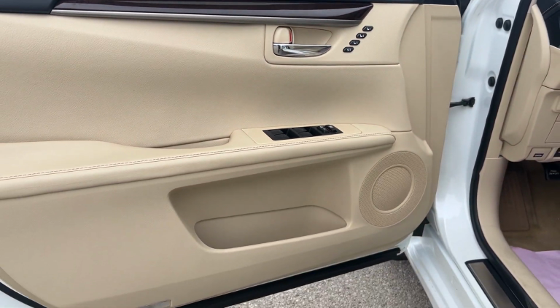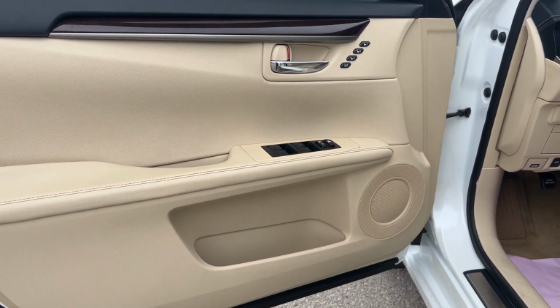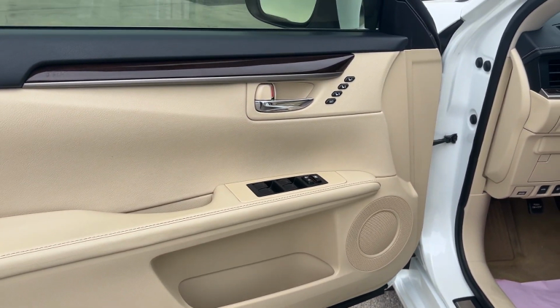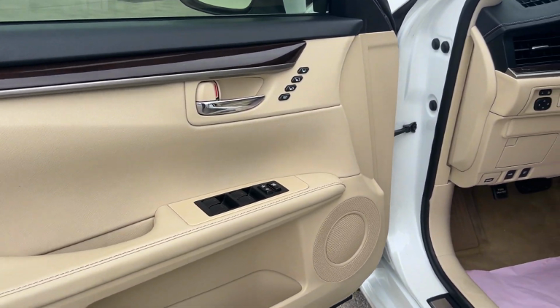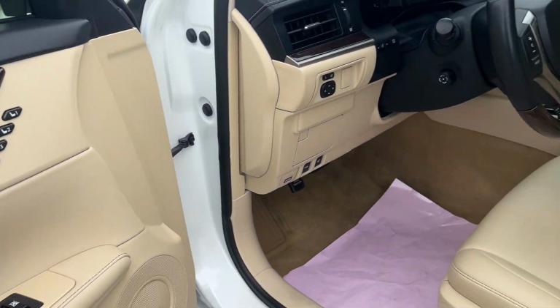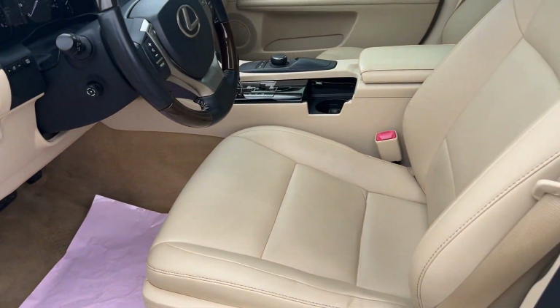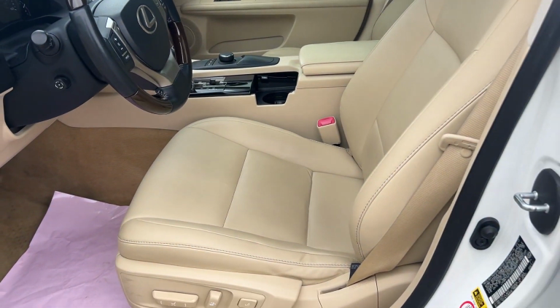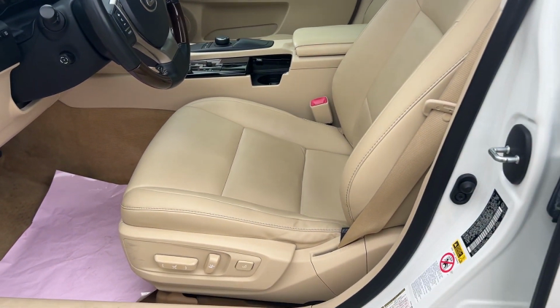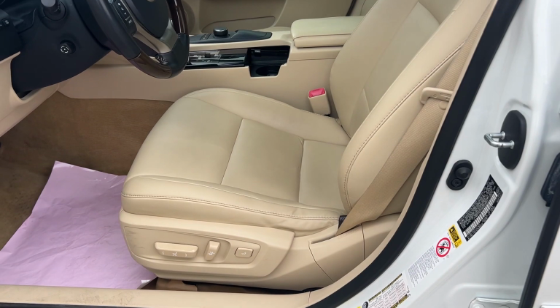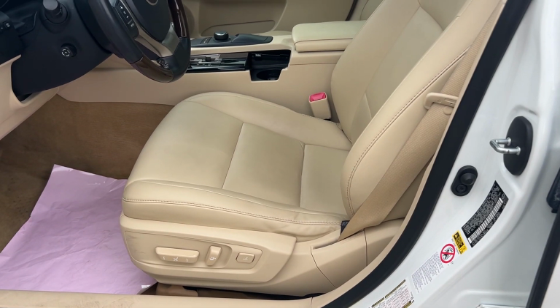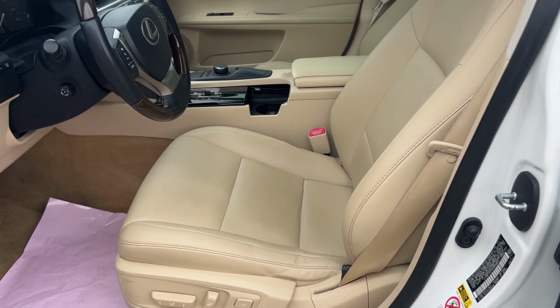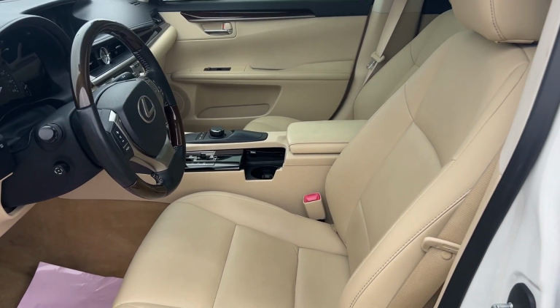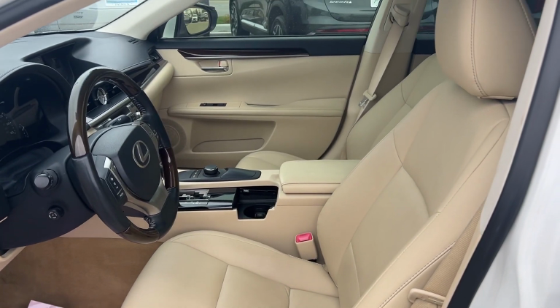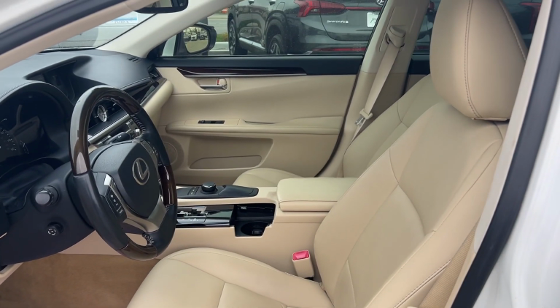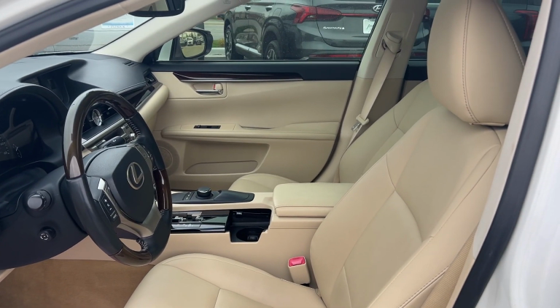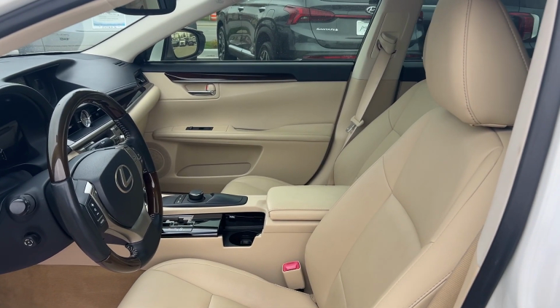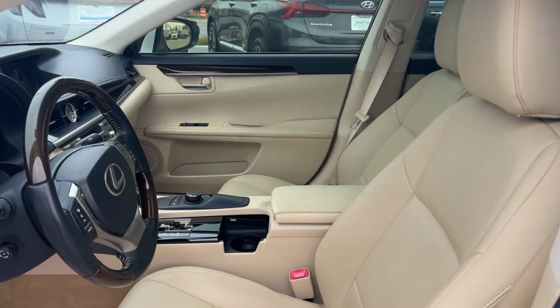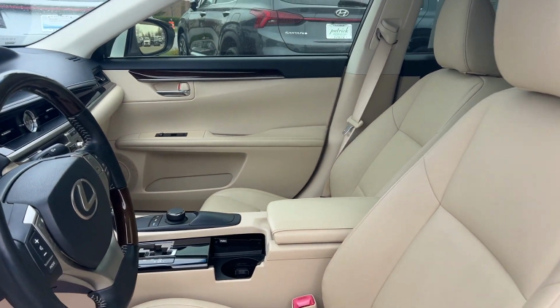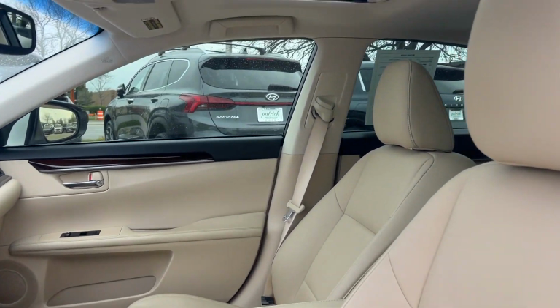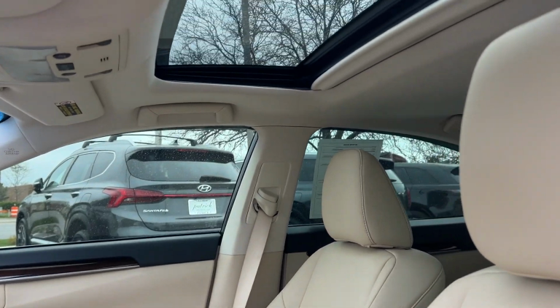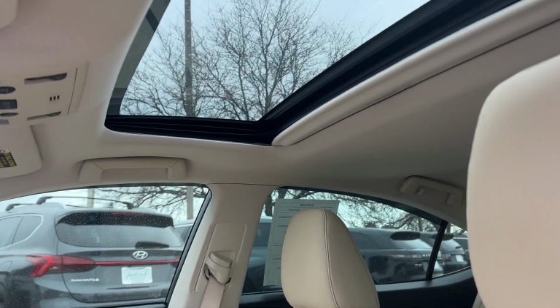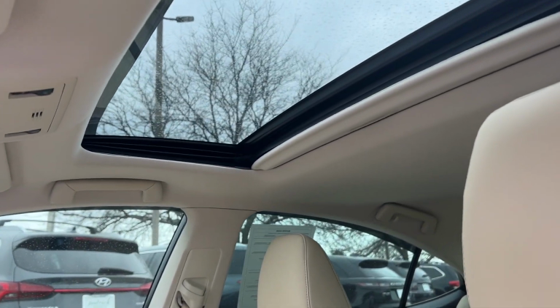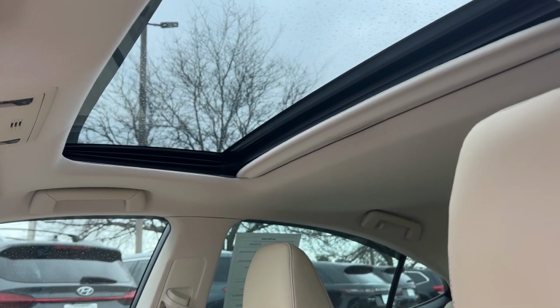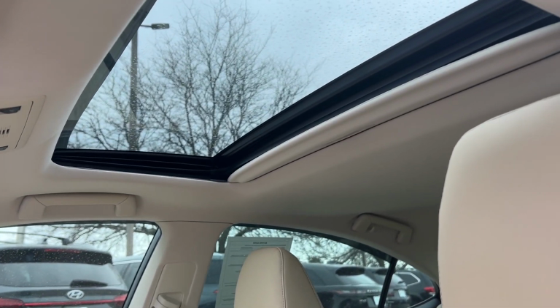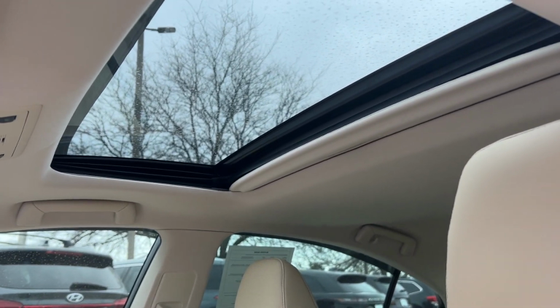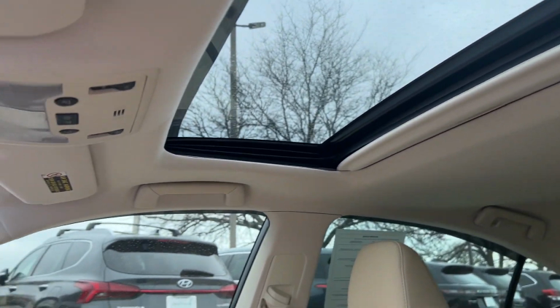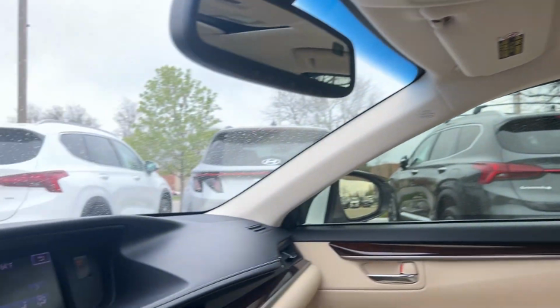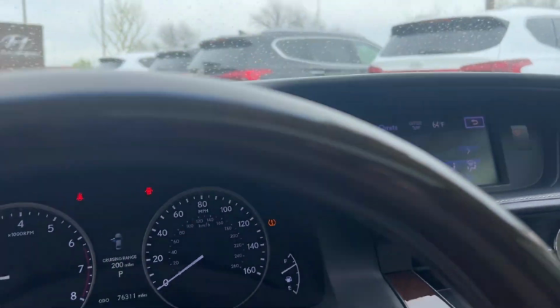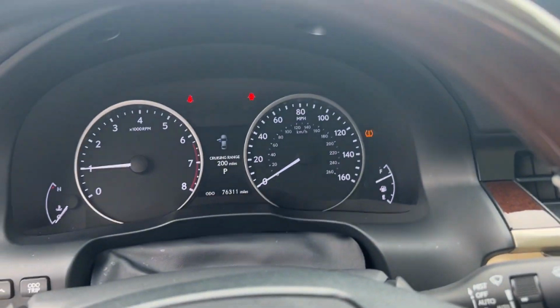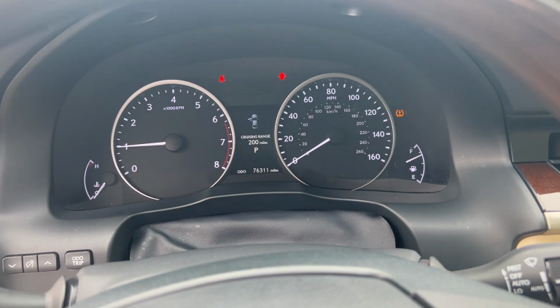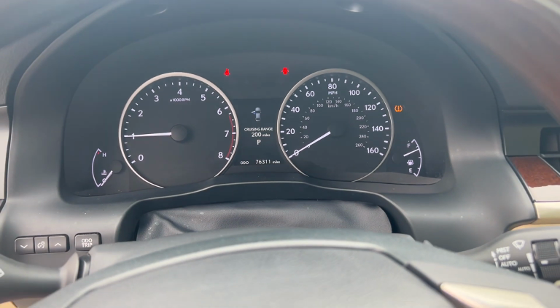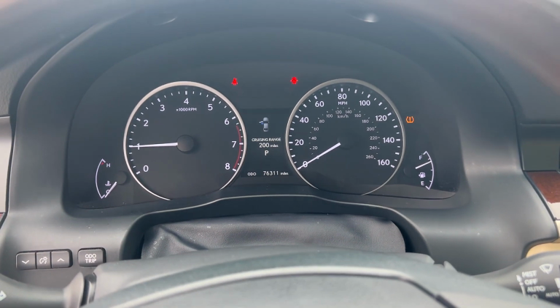These are just some of the great options this vehicle comes with: moonroof, keyless entry, satellite radio, heated mirrors, fog lamps, backup camera, aluminum wheels, dual zone AC, power driver seat, alarm.